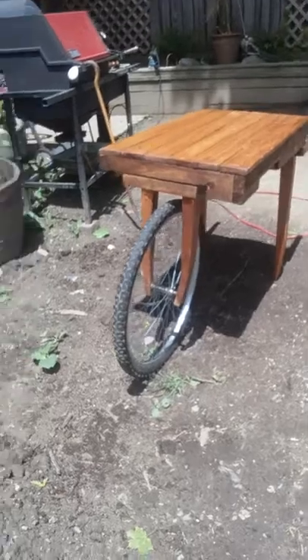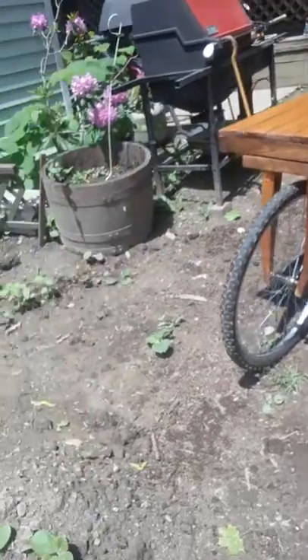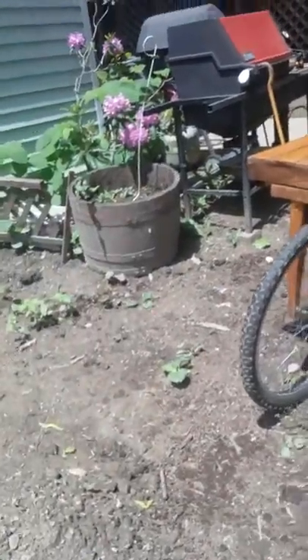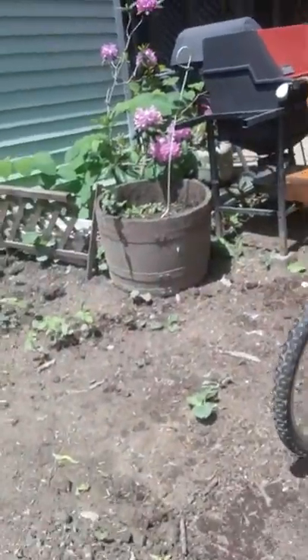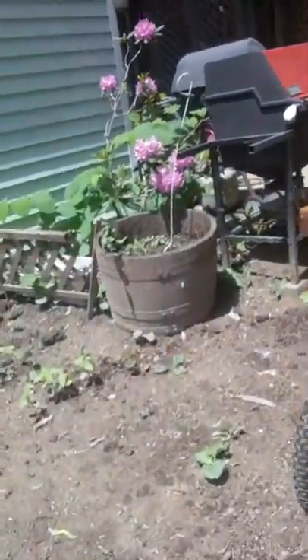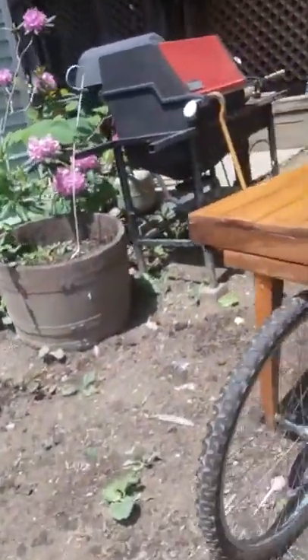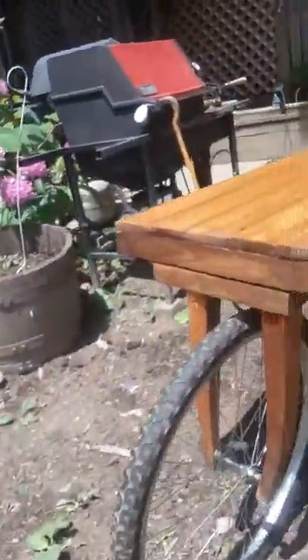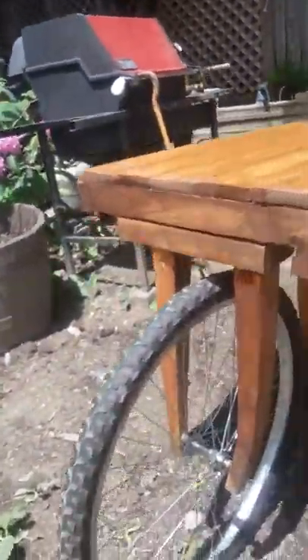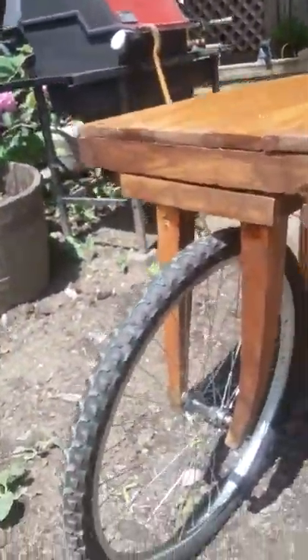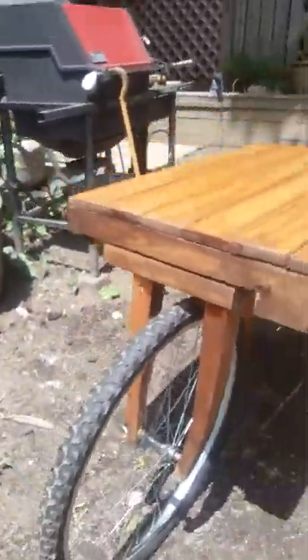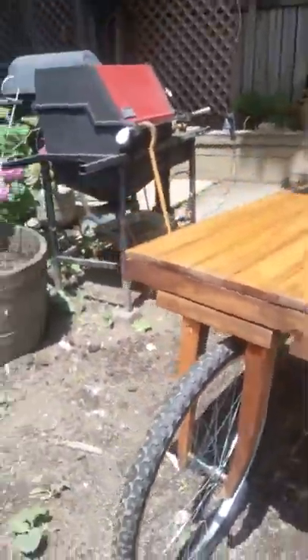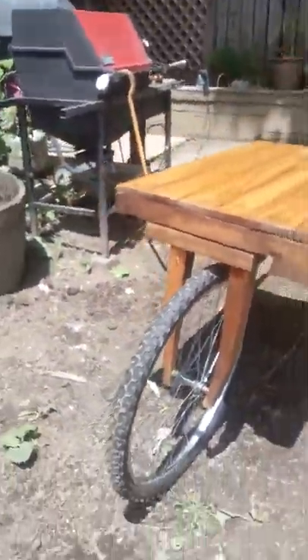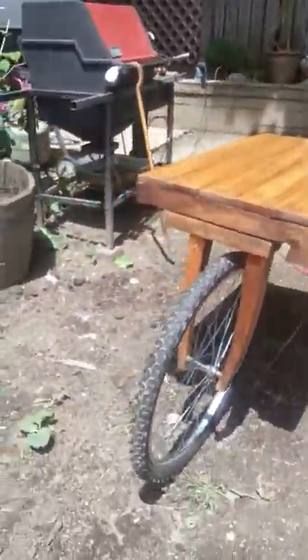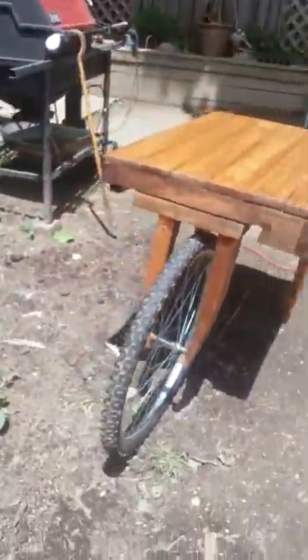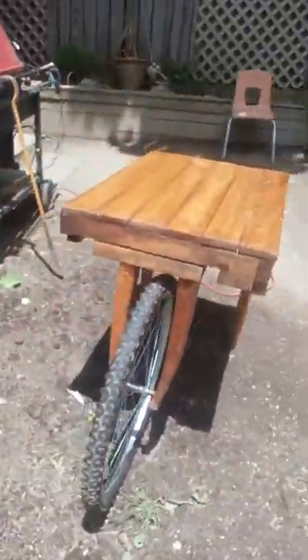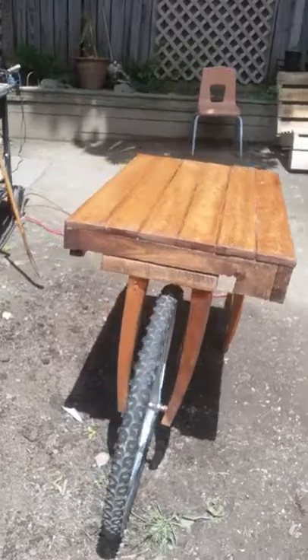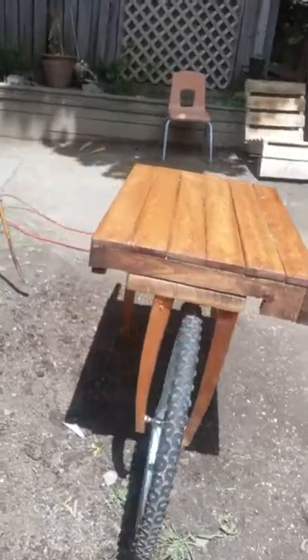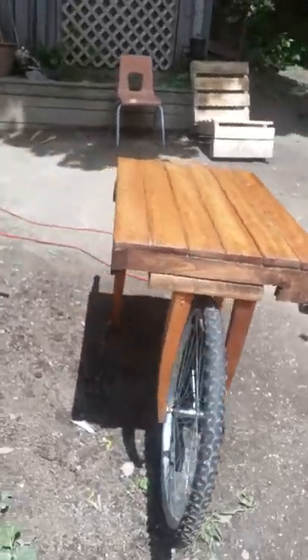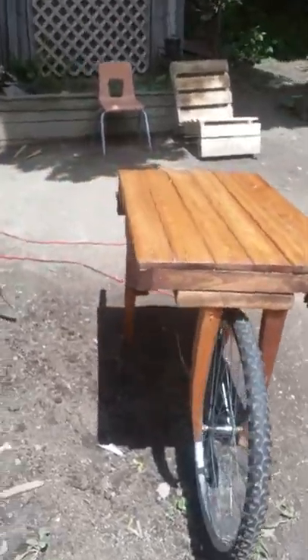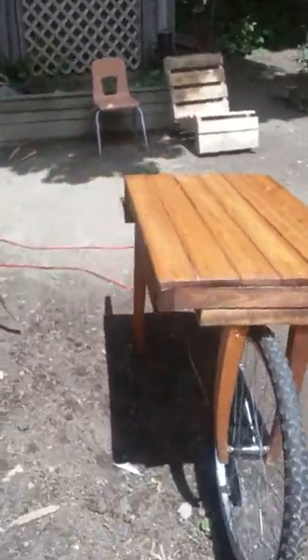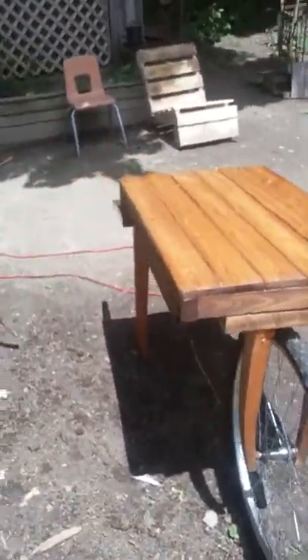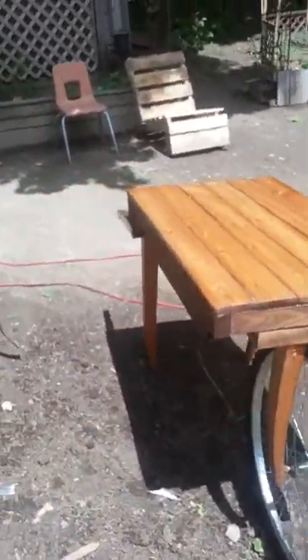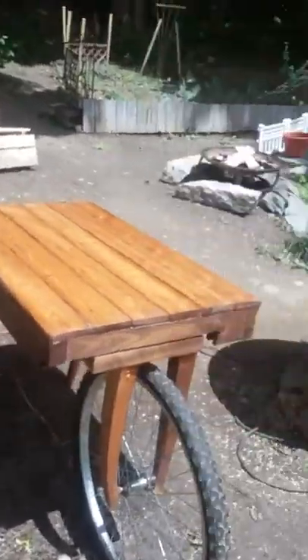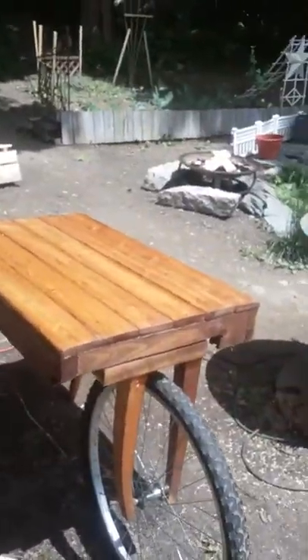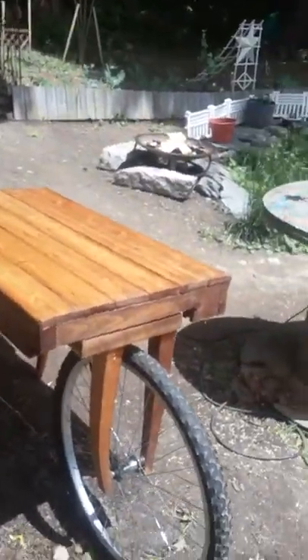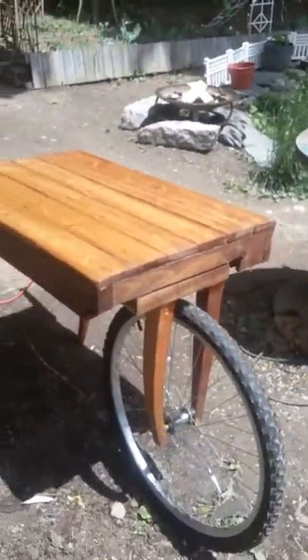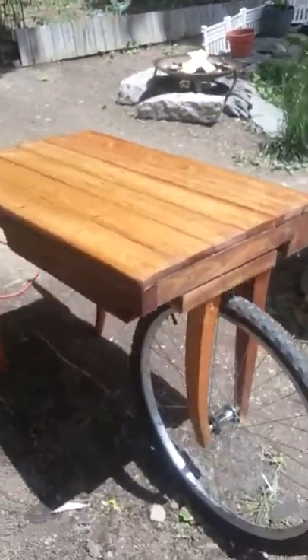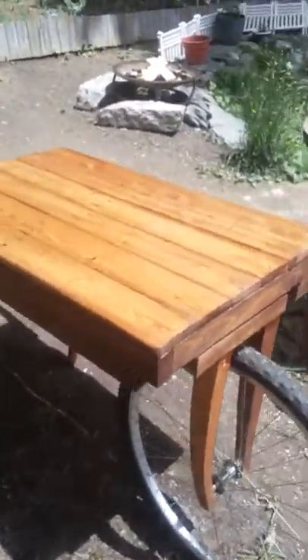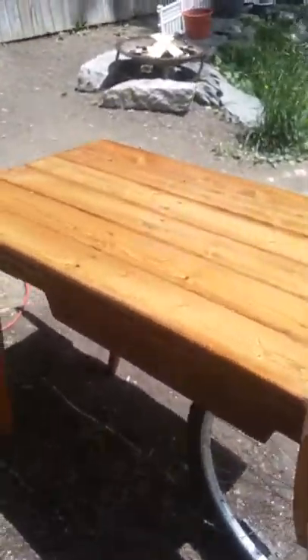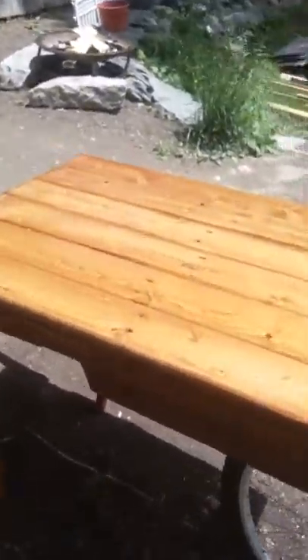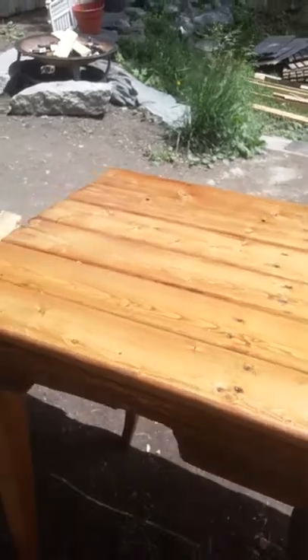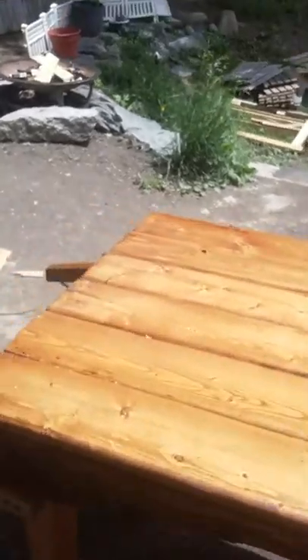So there you go. It's pretty neat. It's just like a little garden table on uneven ground right now, but it drives pretty nice. You get good steering.